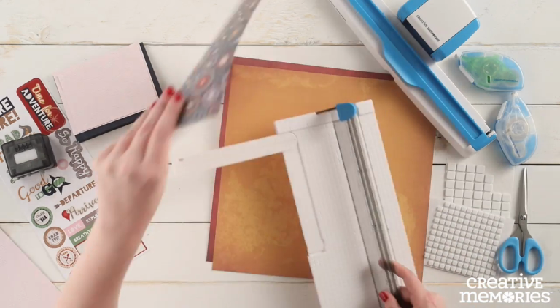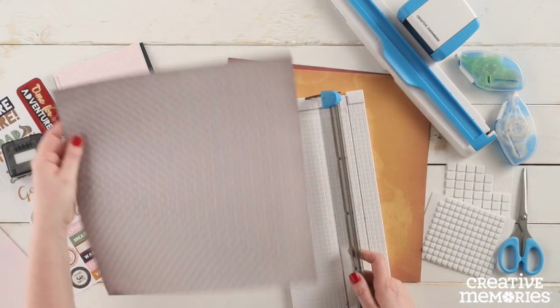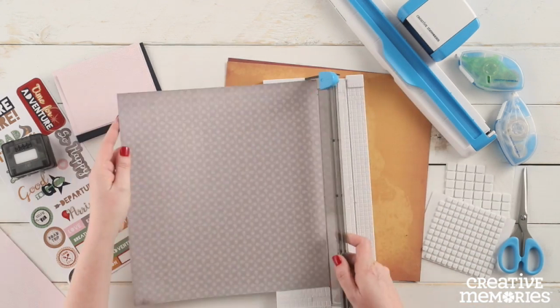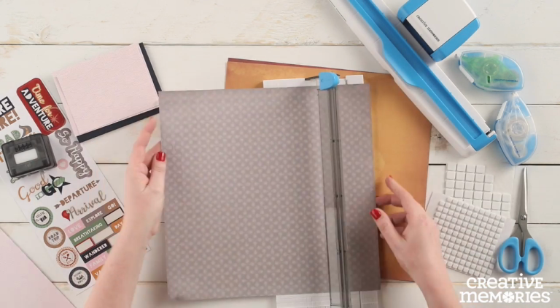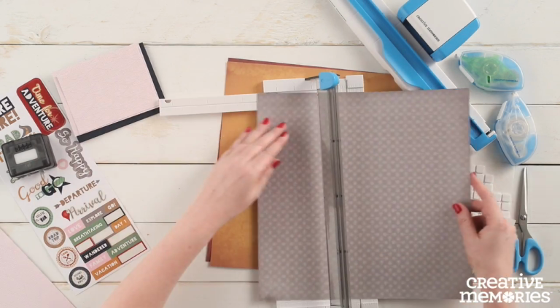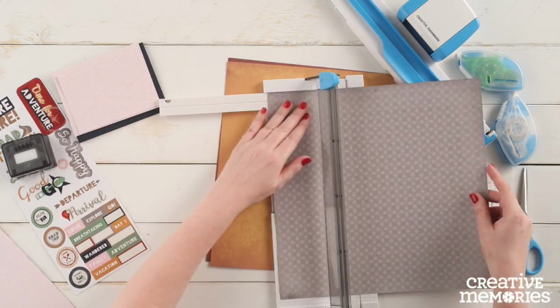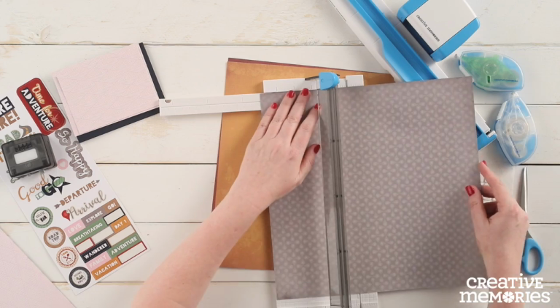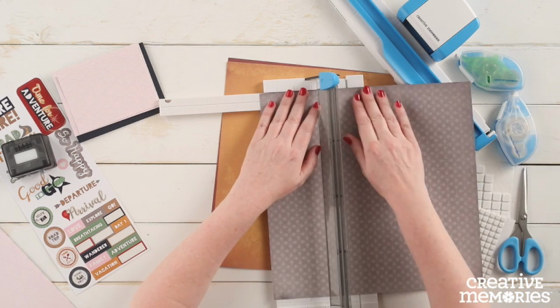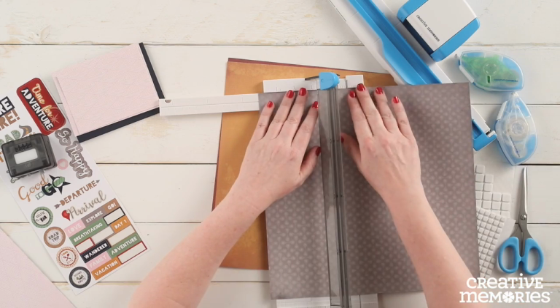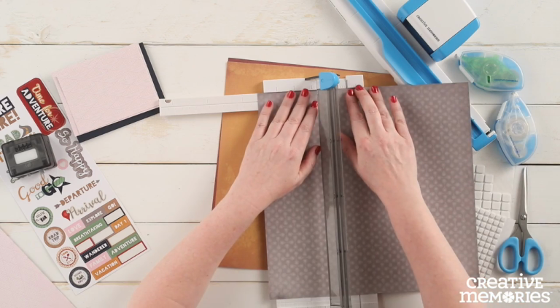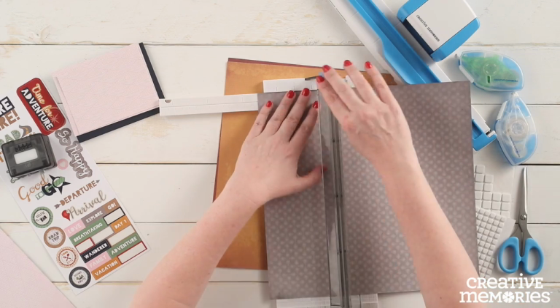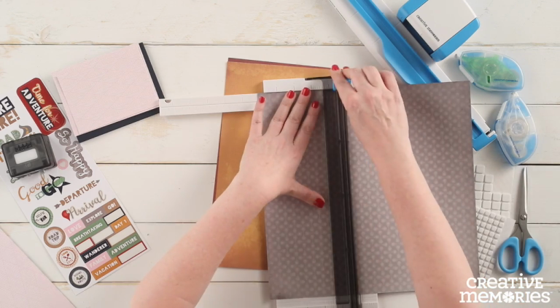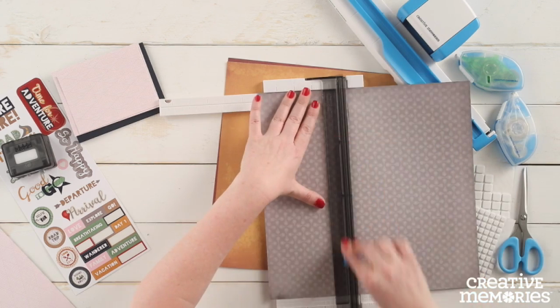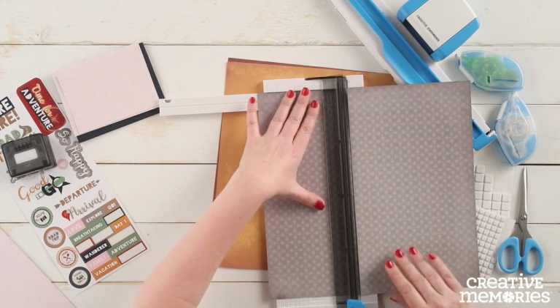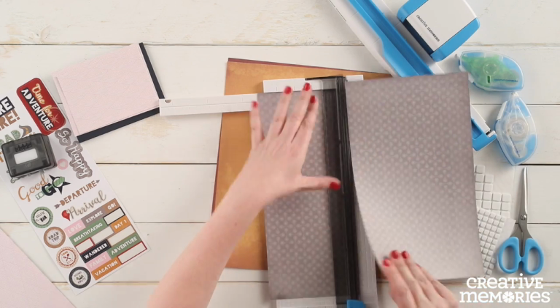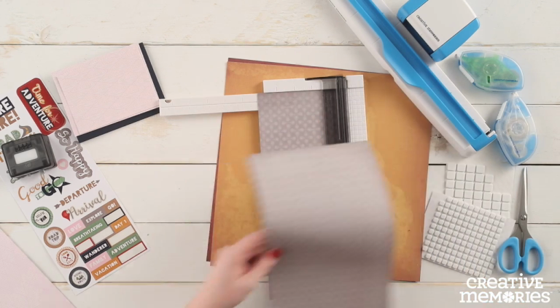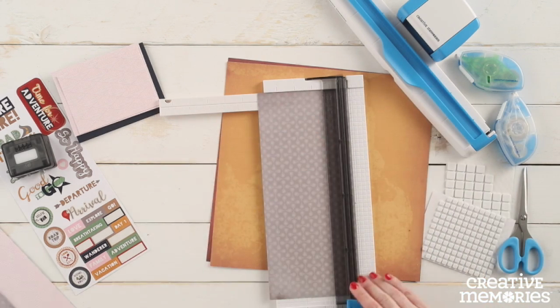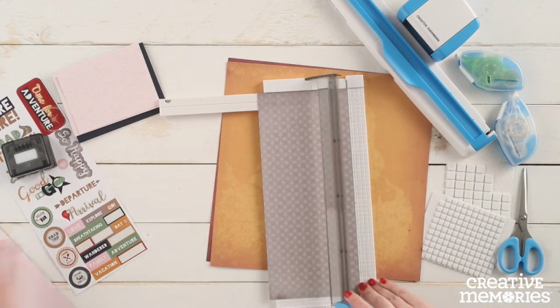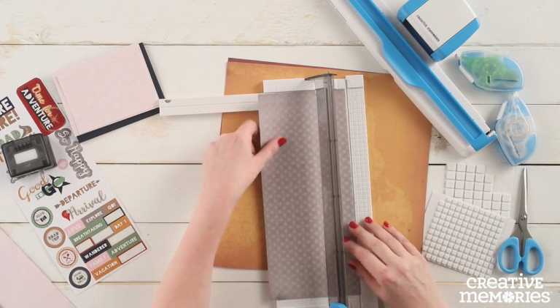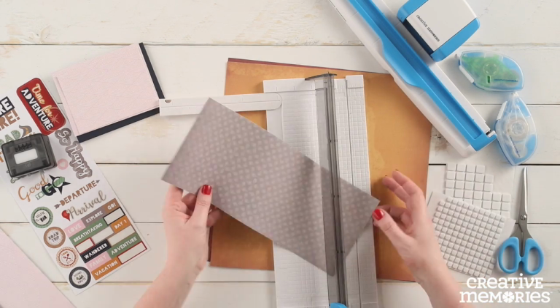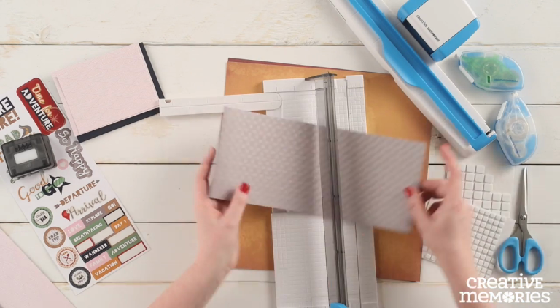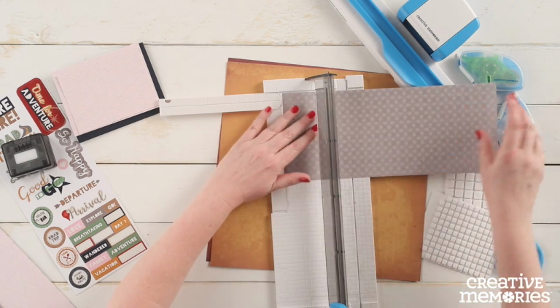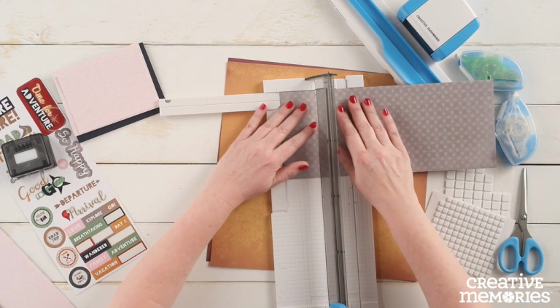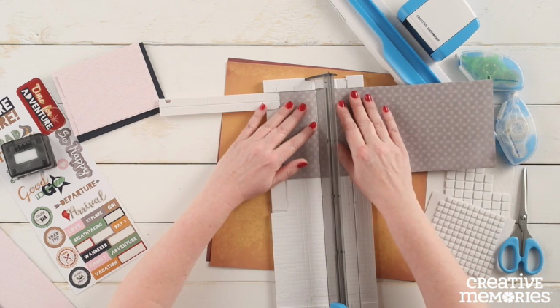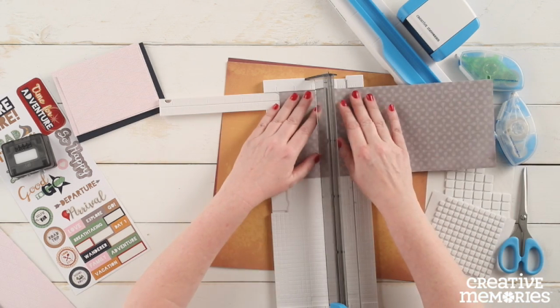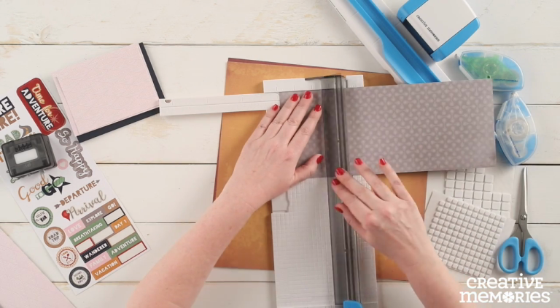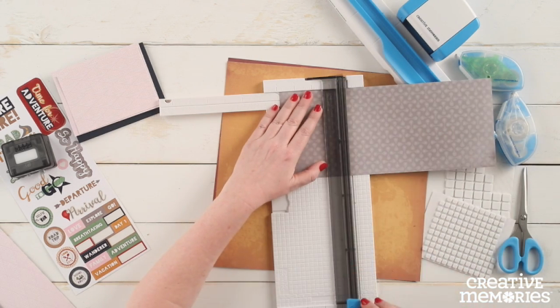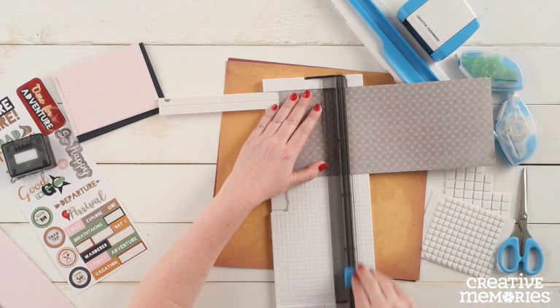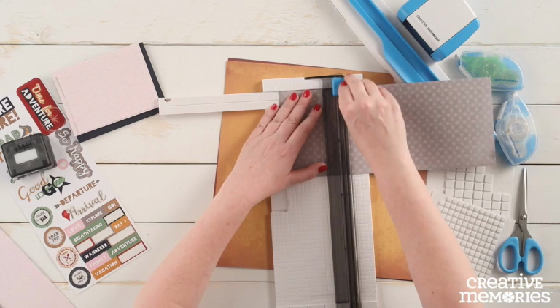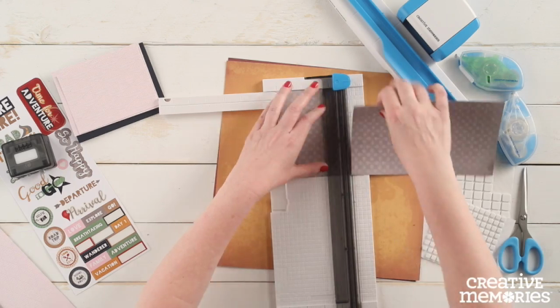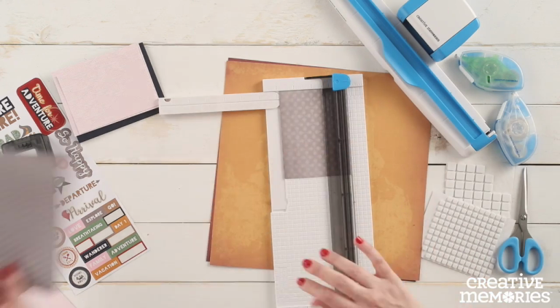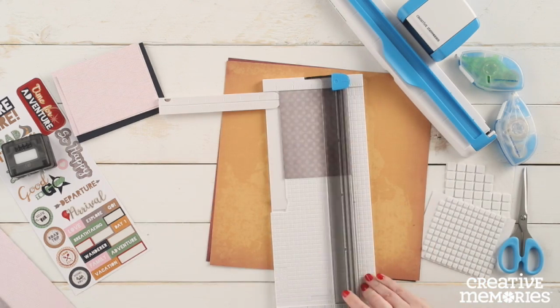Next we are going to cut a piece from the gray patterned paper that measures five and one eighth inches by three and seven eighths inches.